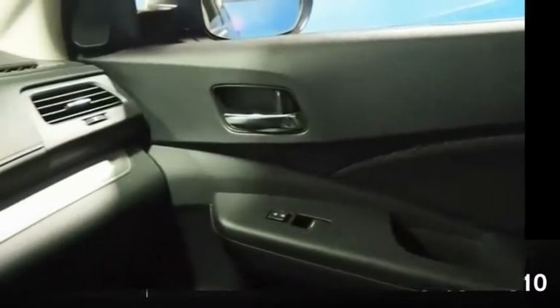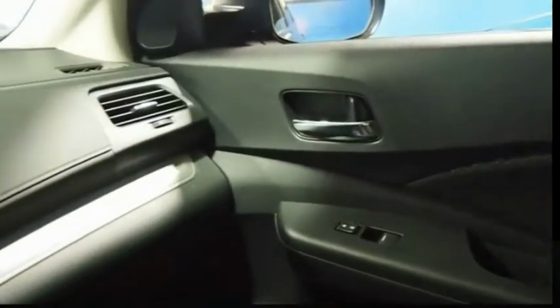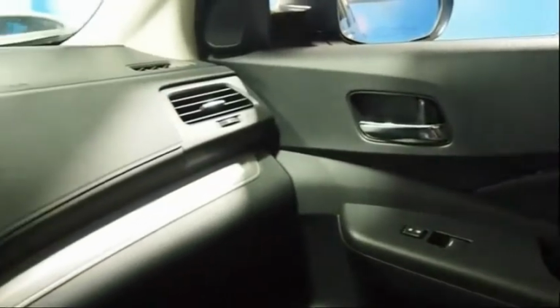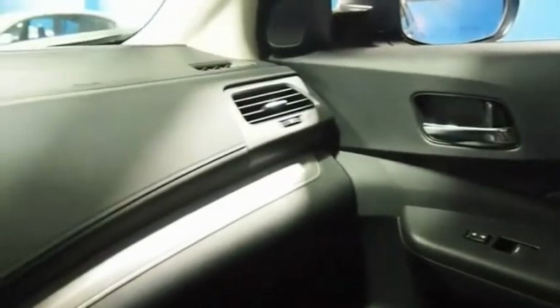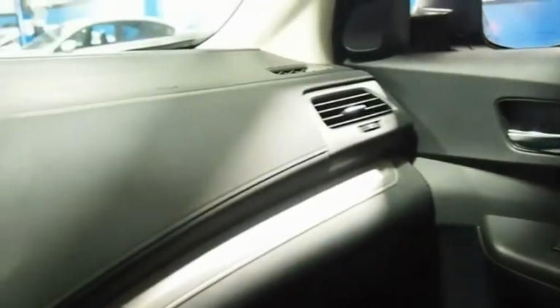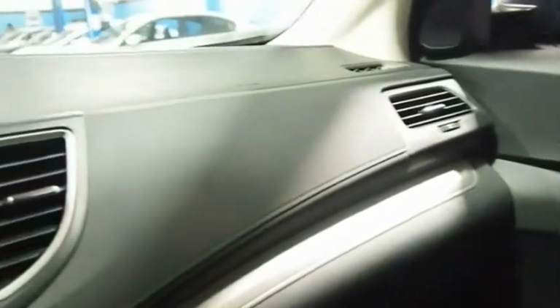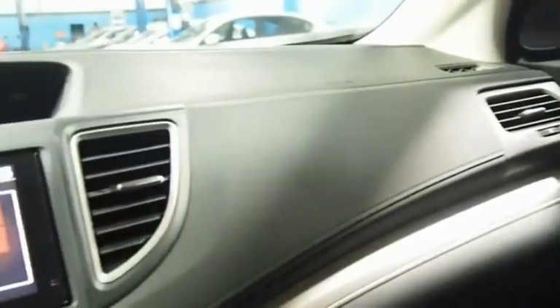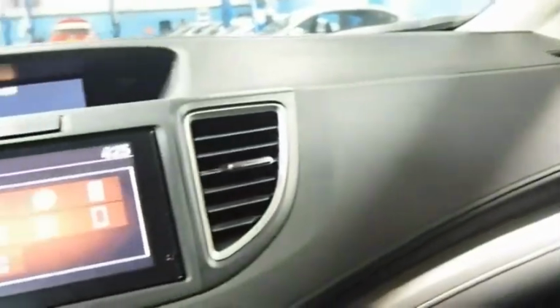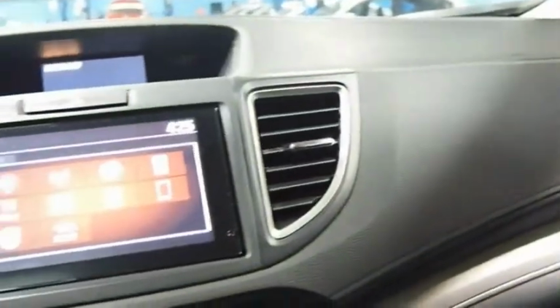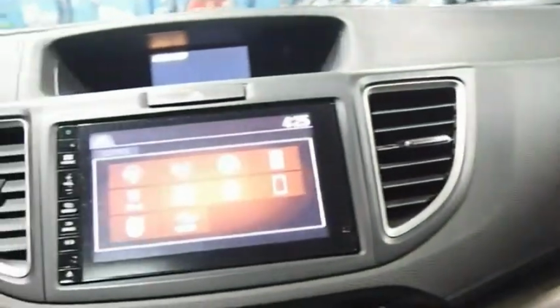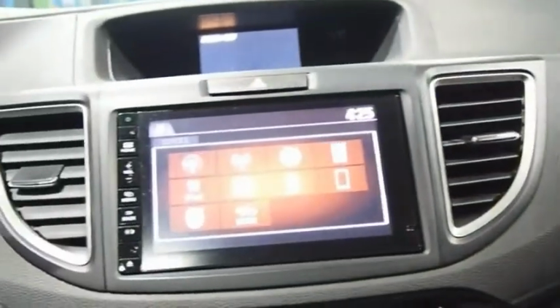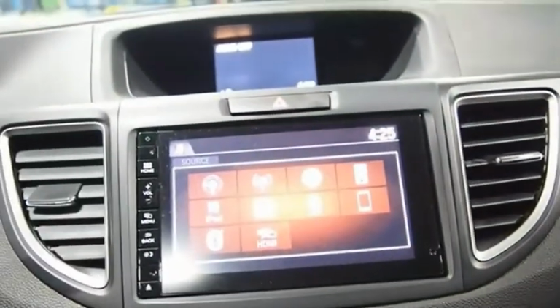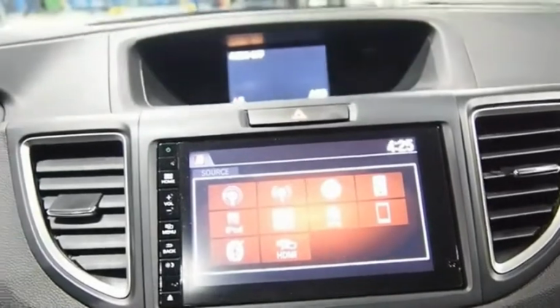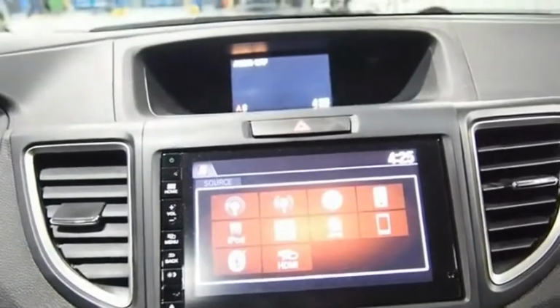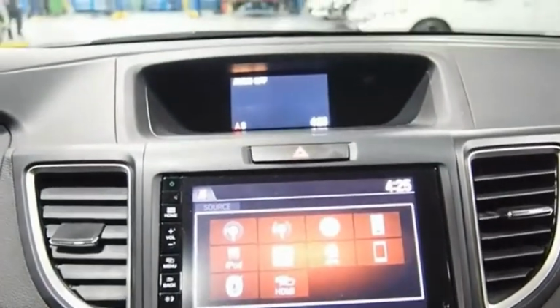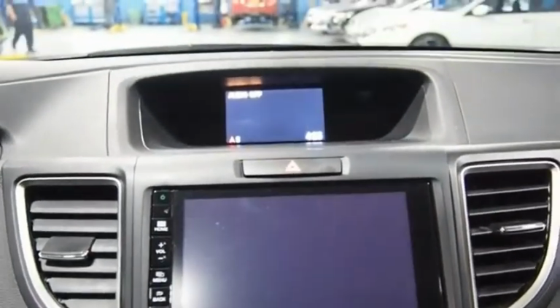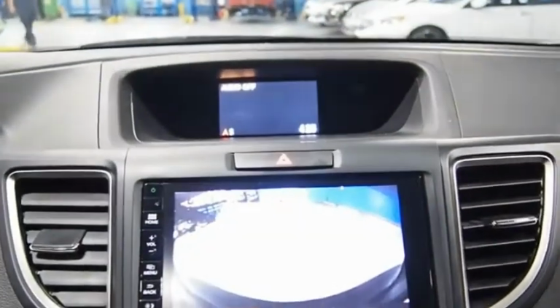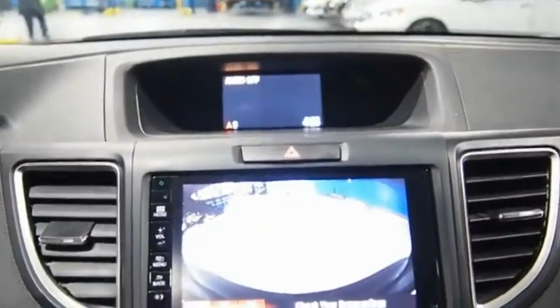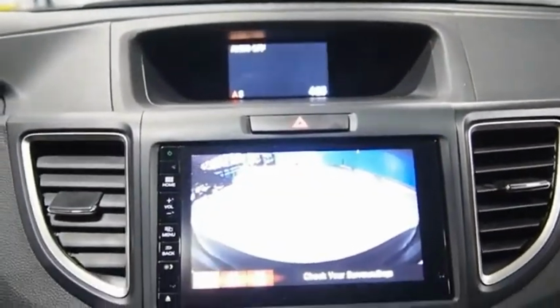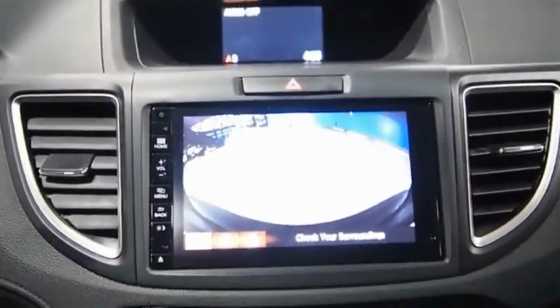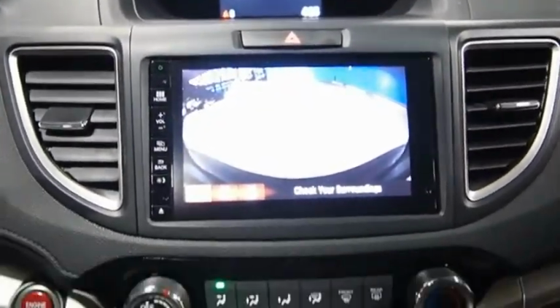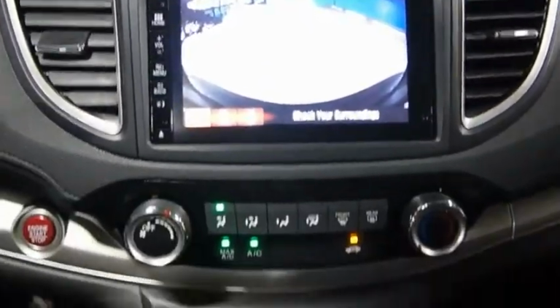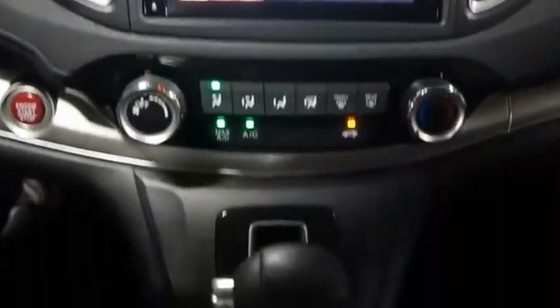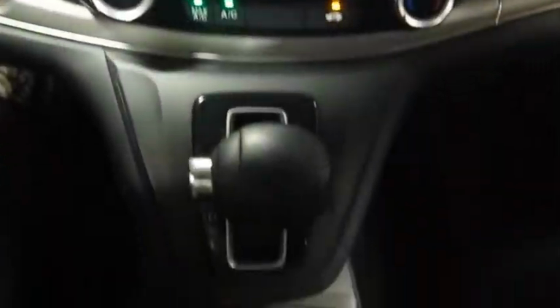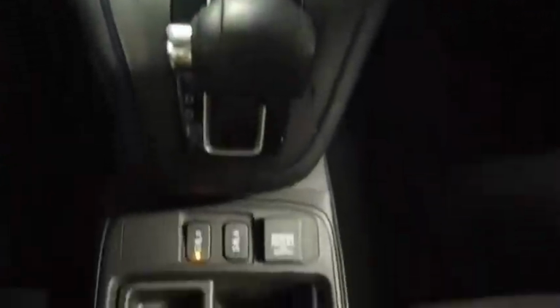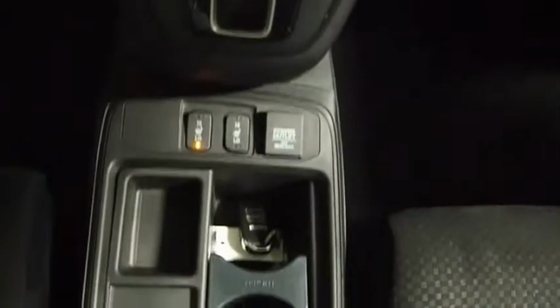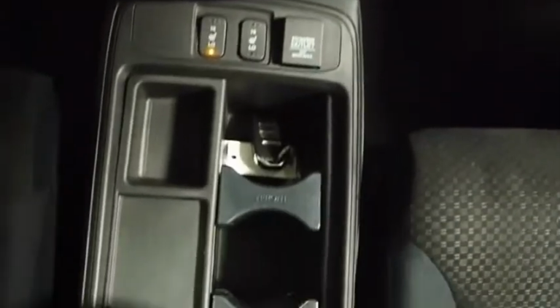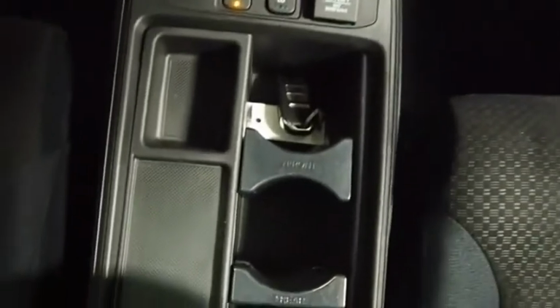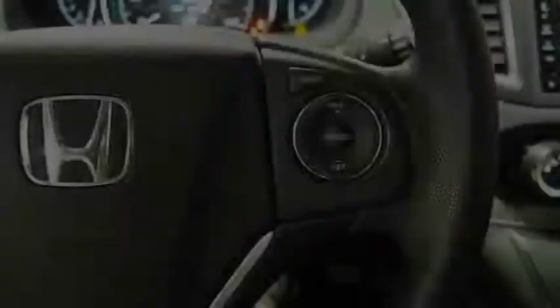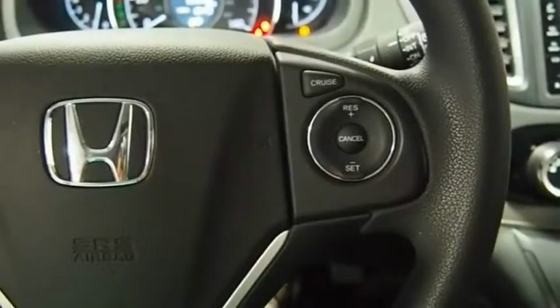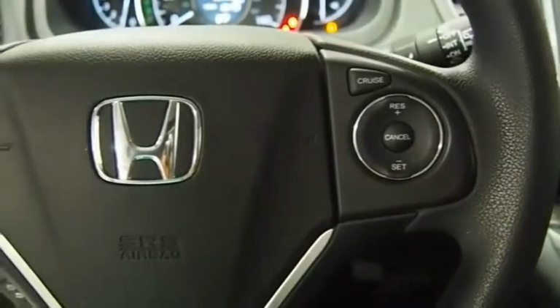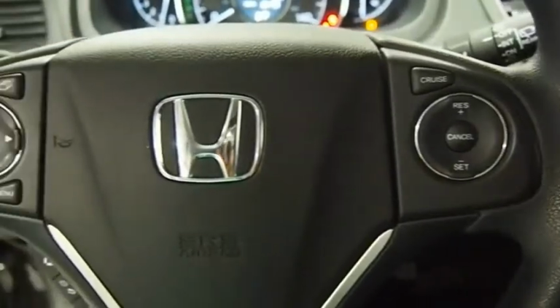The CRV is a top recommended vehicle because of its car-like driving manners, good value, cool technology, and comfy interior. This beauty will make even your house keys jealous. Drive it today.